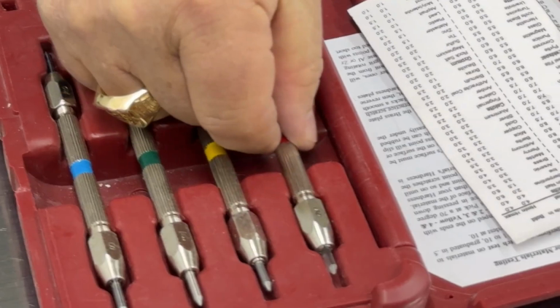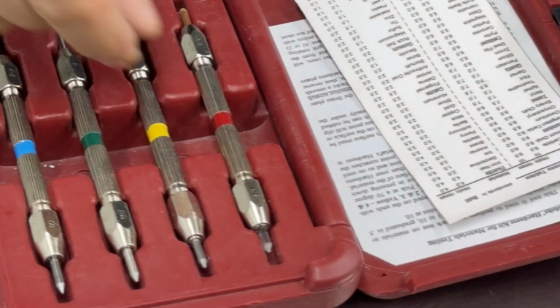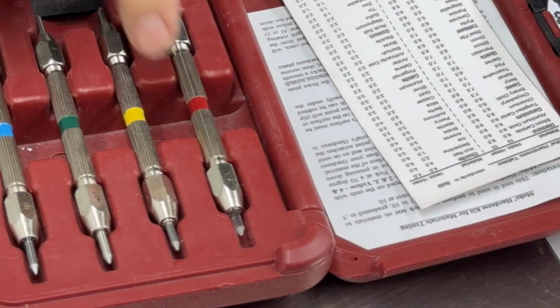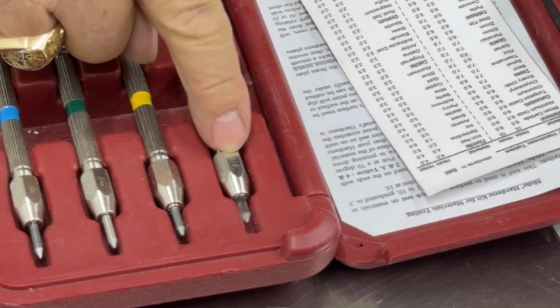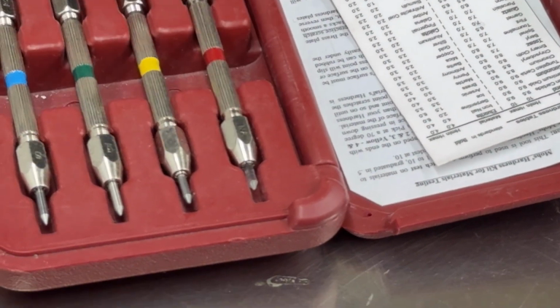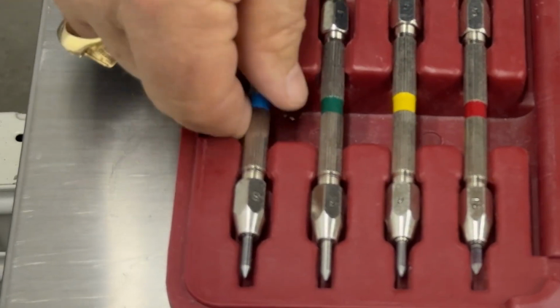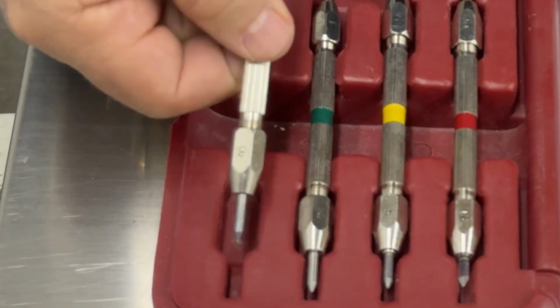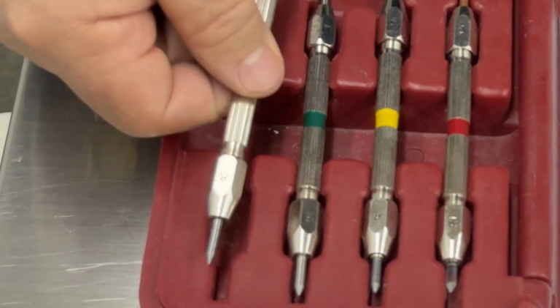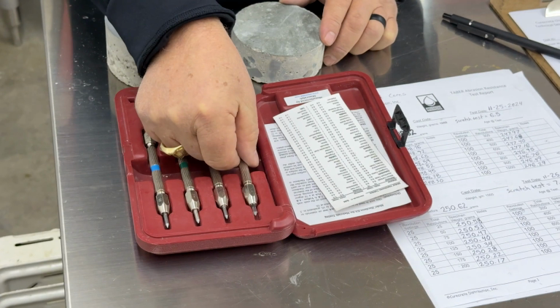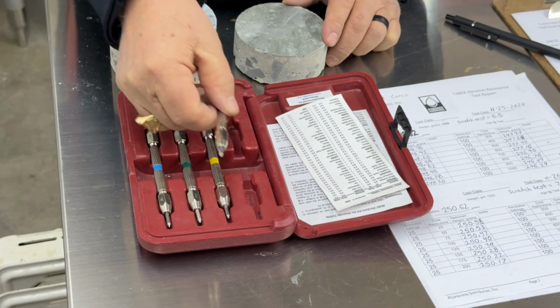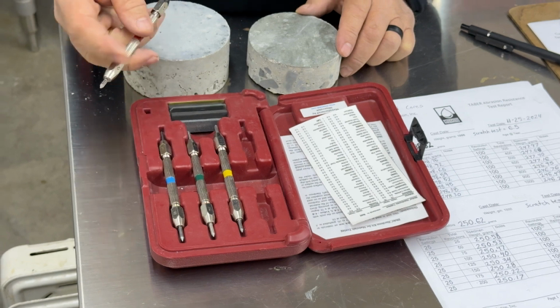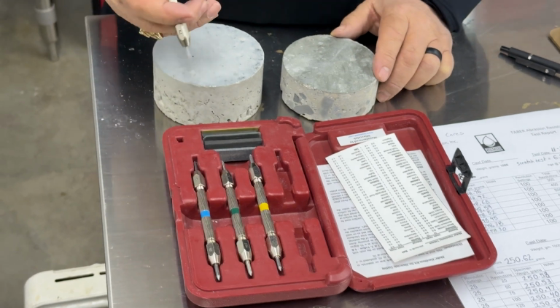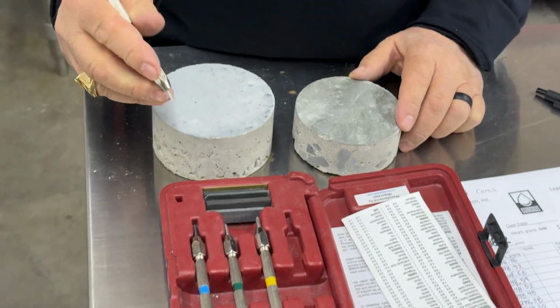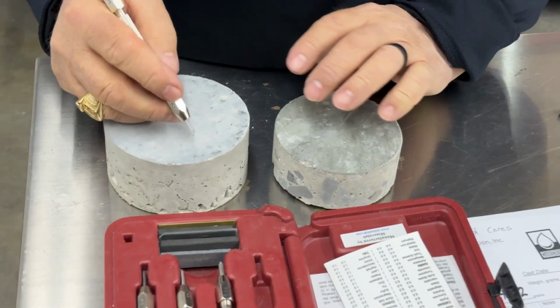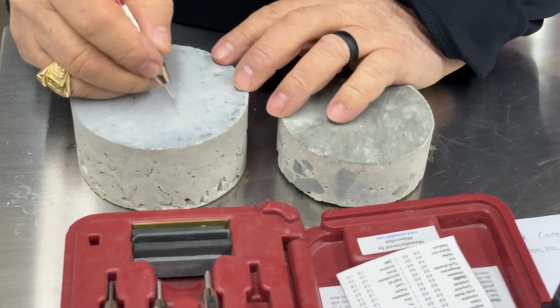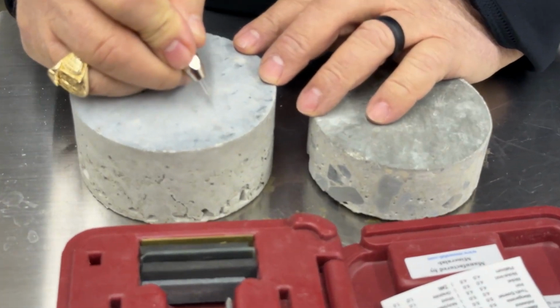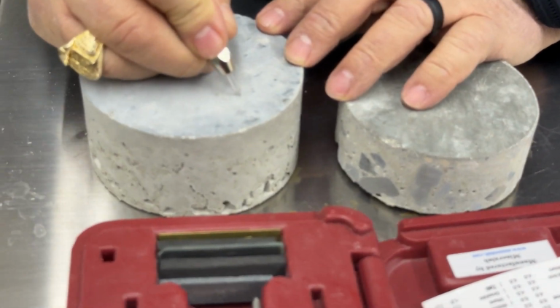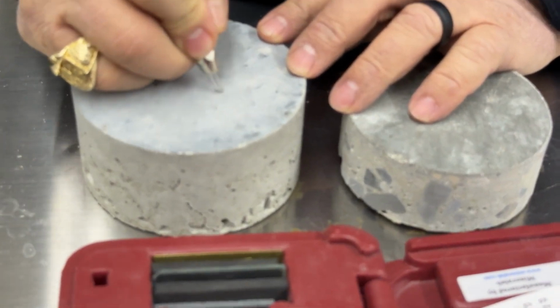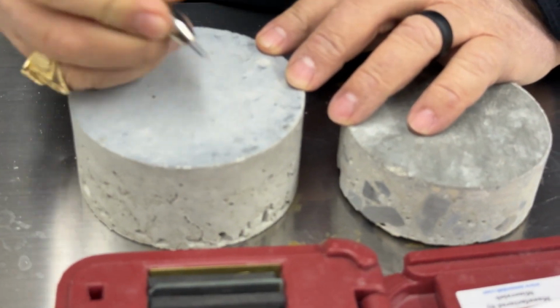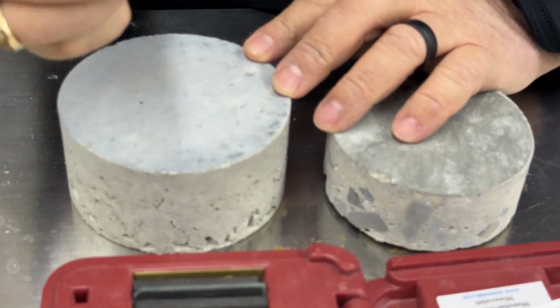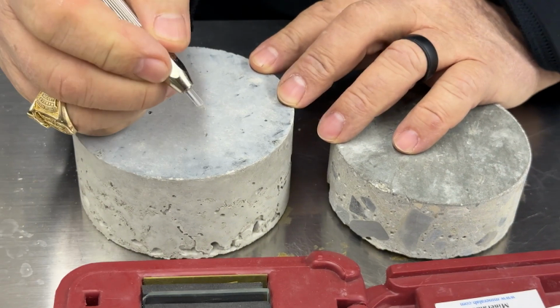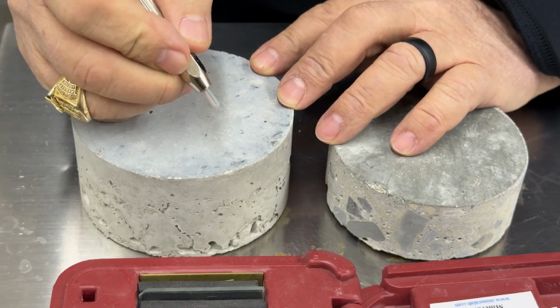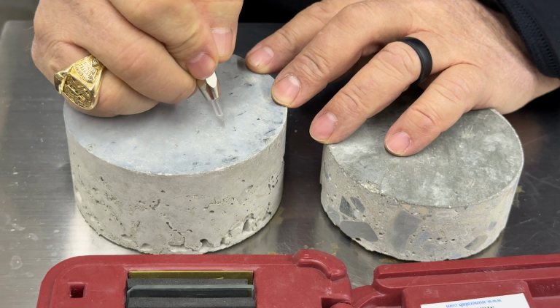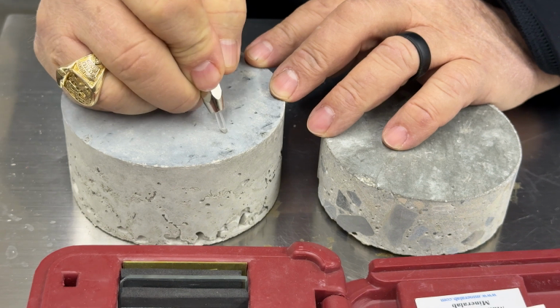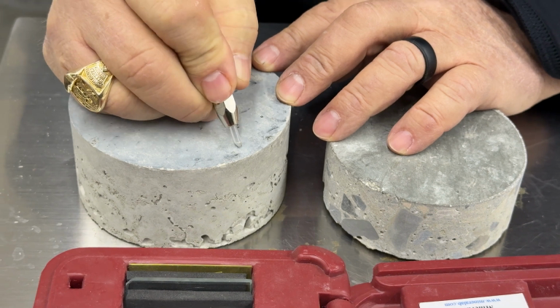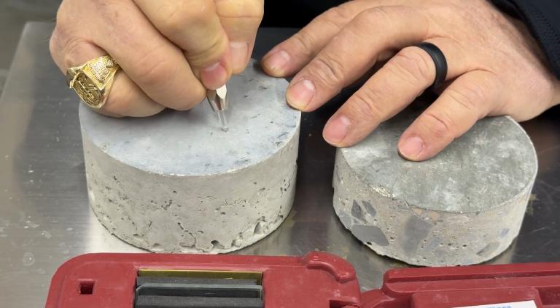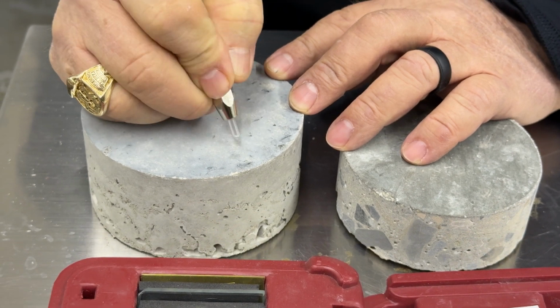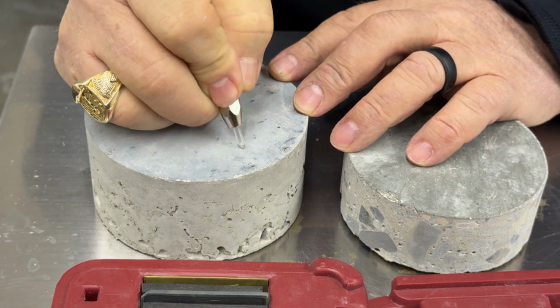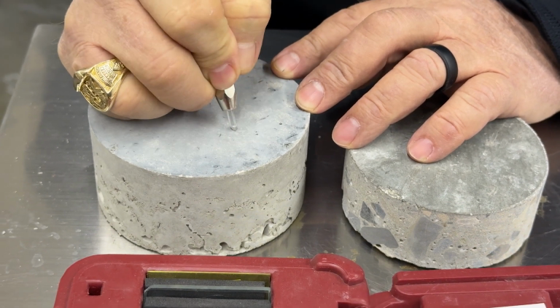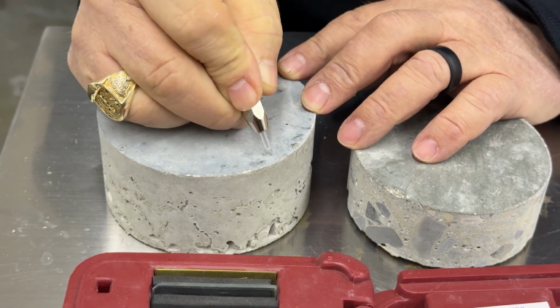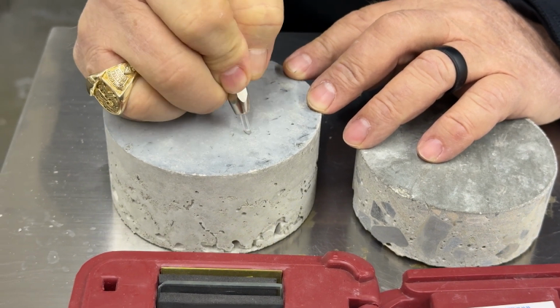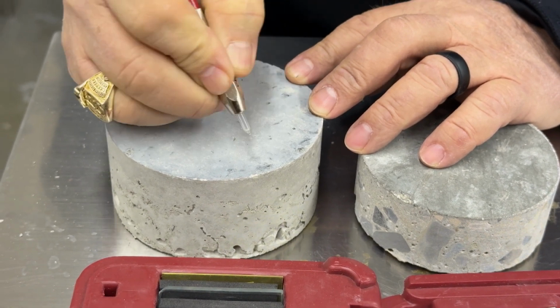These picks all have different numbers, two all the way up to nine. We always start lower and work our way up. We make an even scratch using the heel of our hand in the same place, moving about three quarters to an inch and a quarter with the pick.